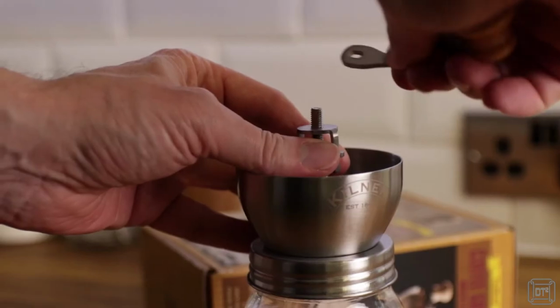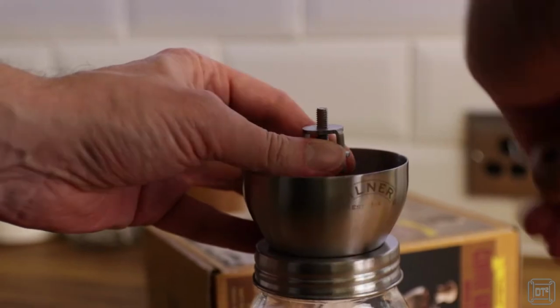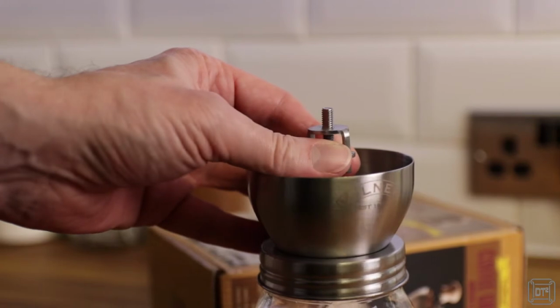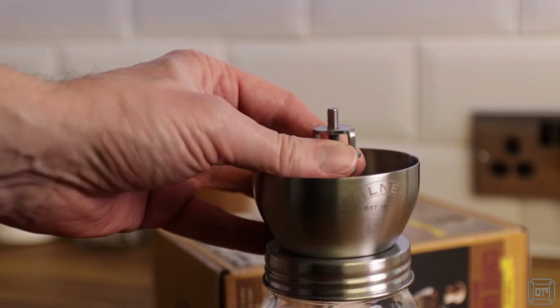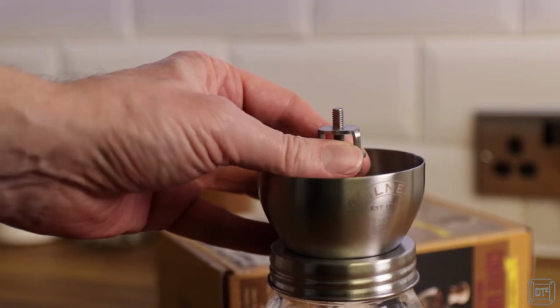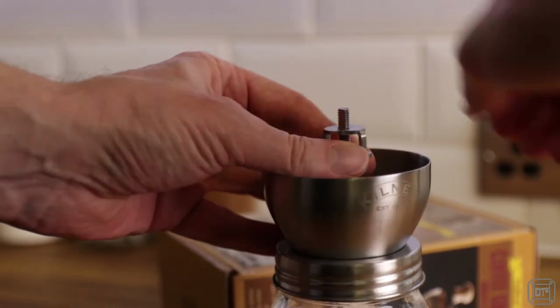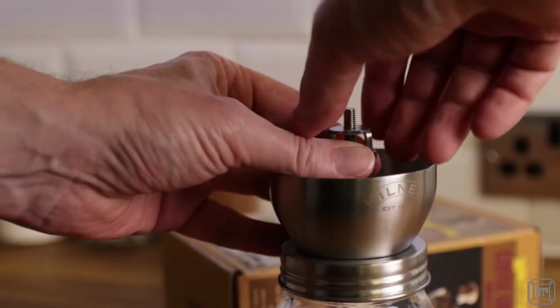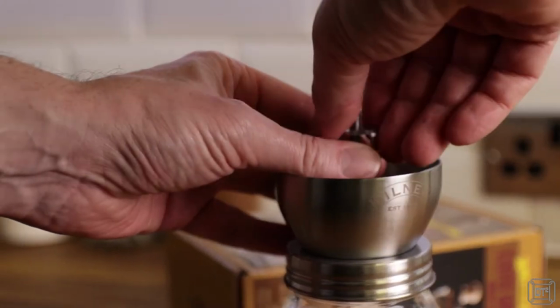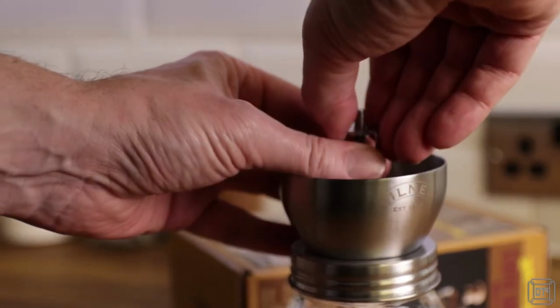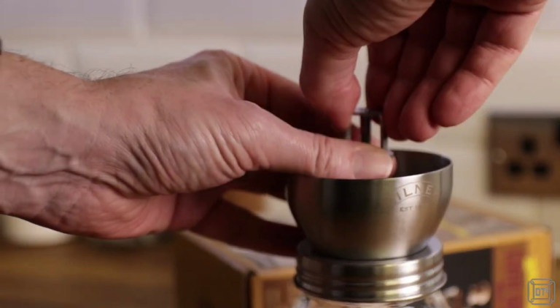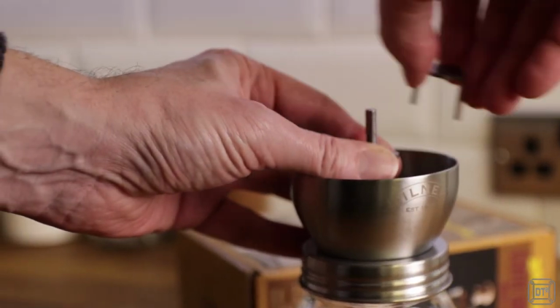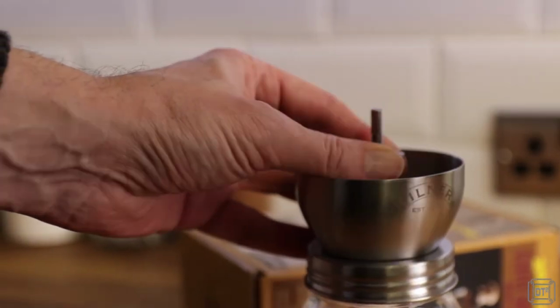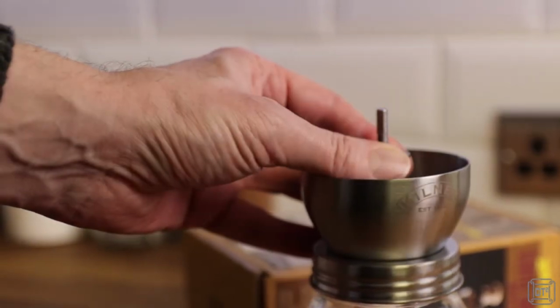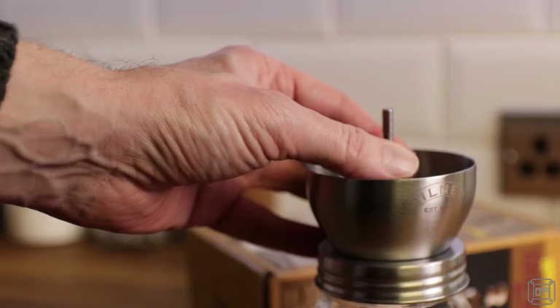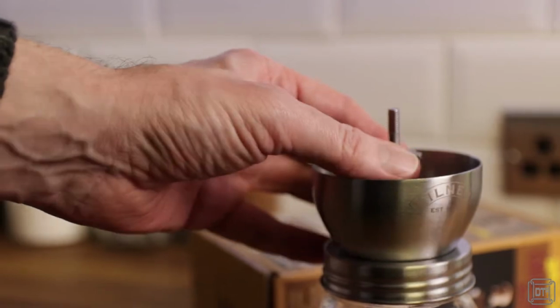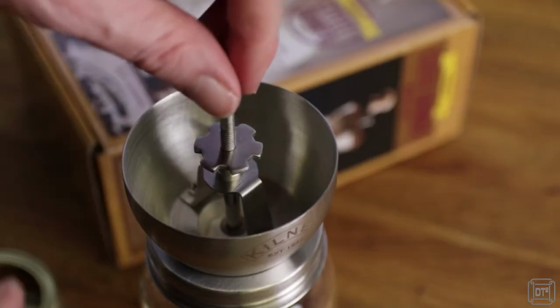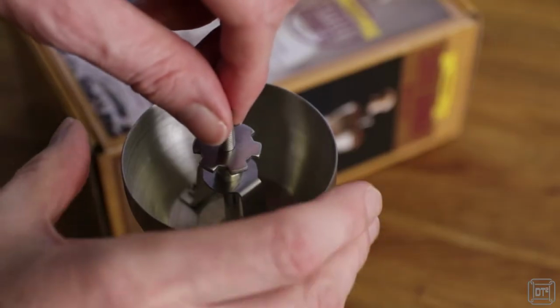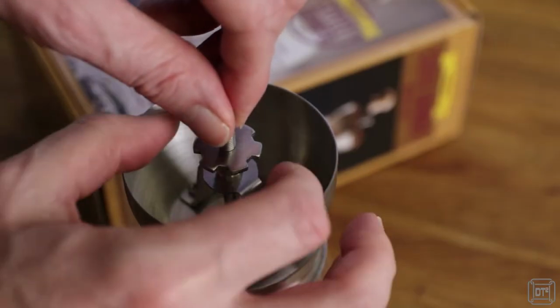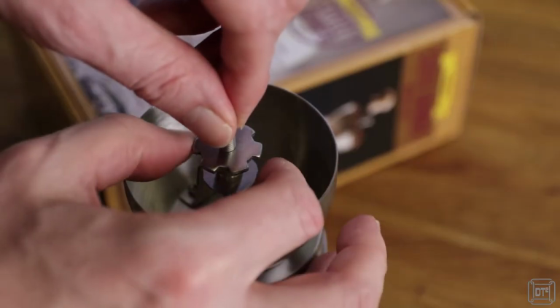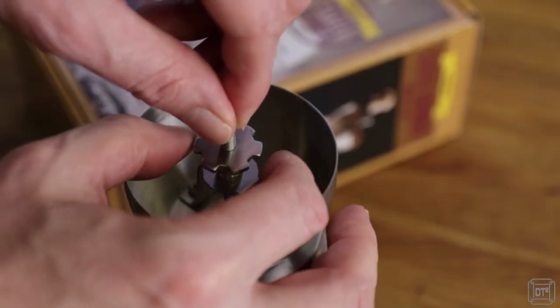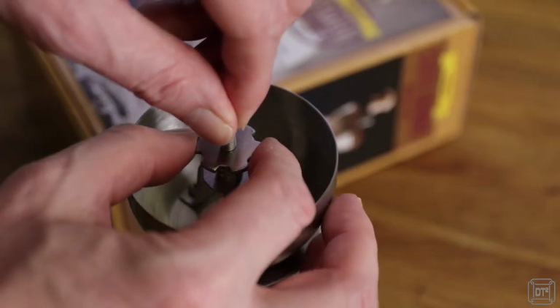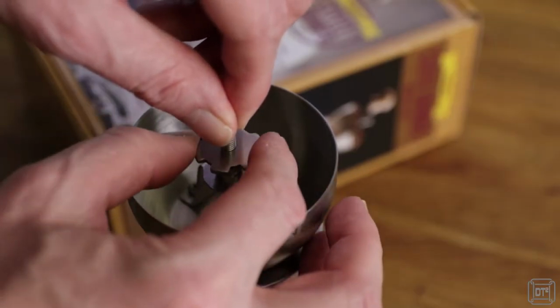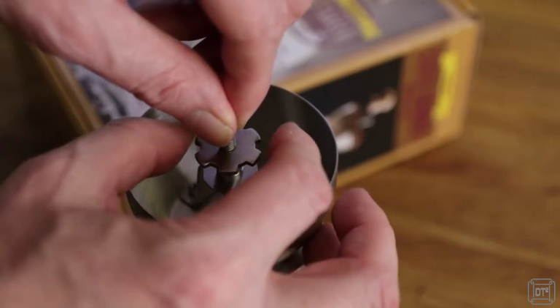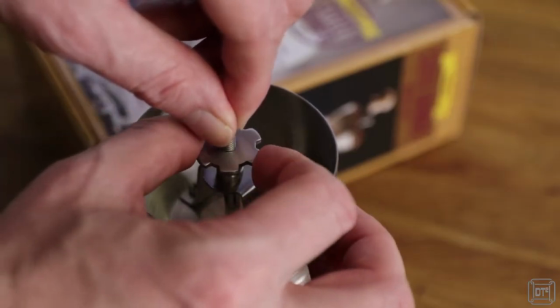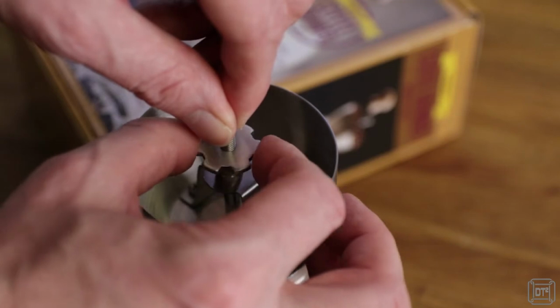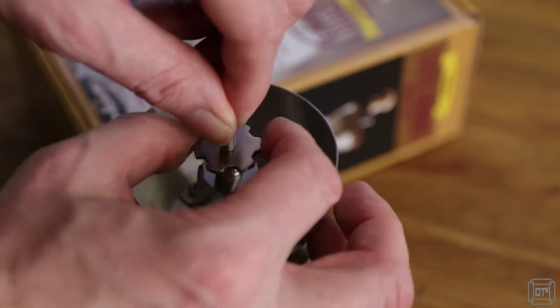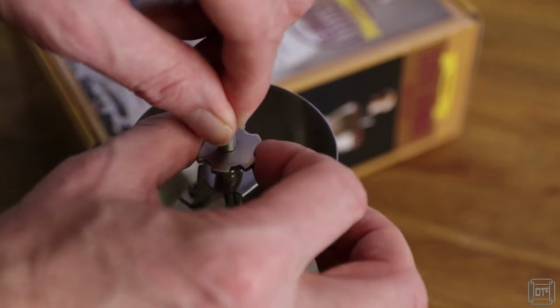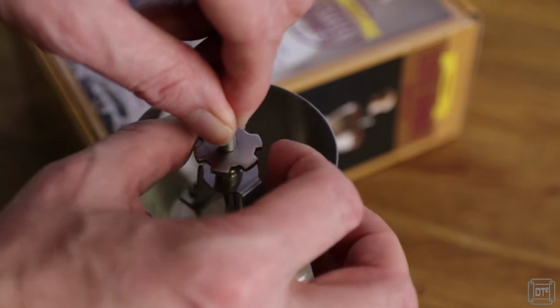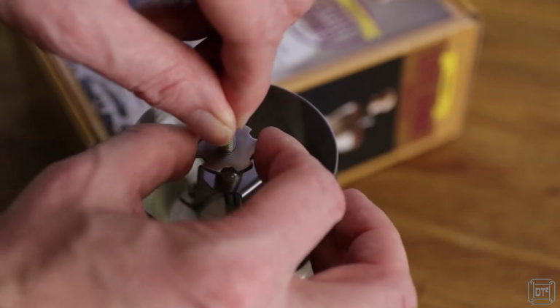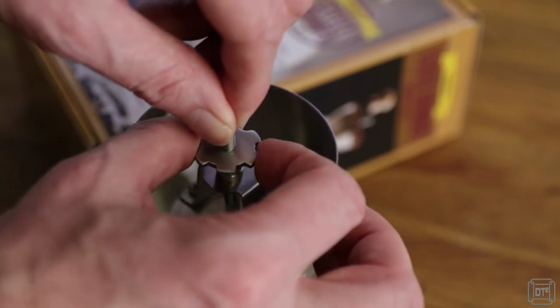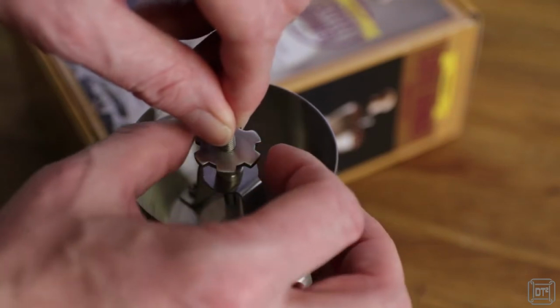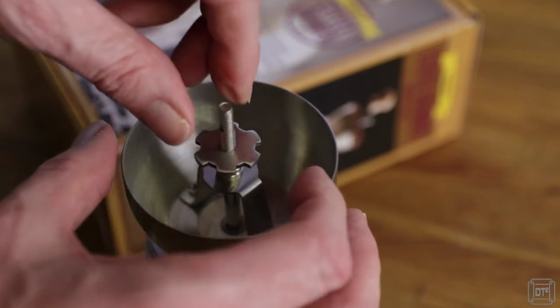Attaching the arm is a simple task, and whilst doing so the grind can be adjusted by removing the locking bracket and then turning the star-shaped nut. This raises or lowers the grinding core, and whilst it takes a few attempts to get your preferred grind, once done it does remain set.